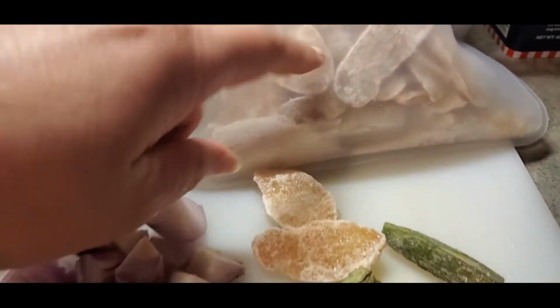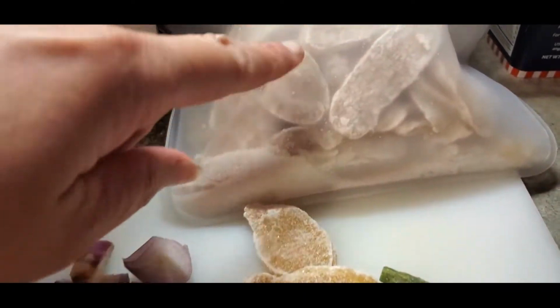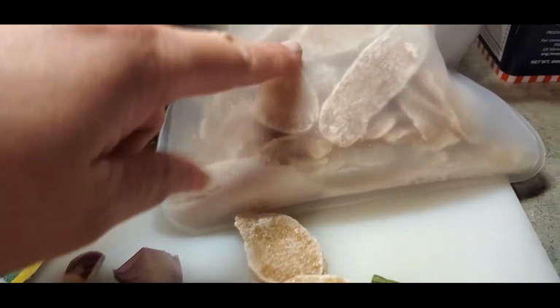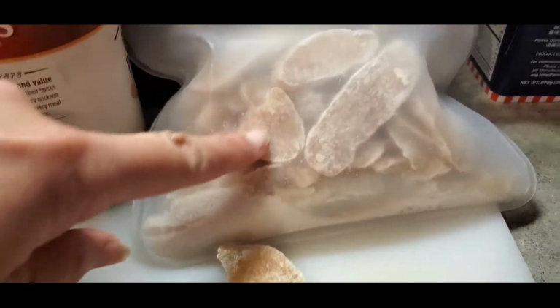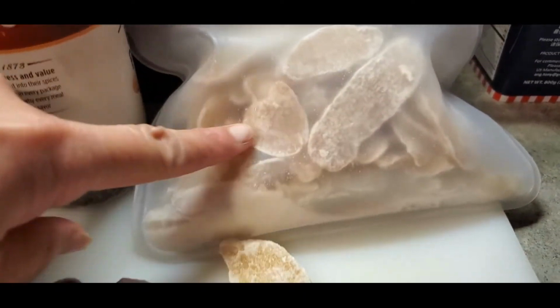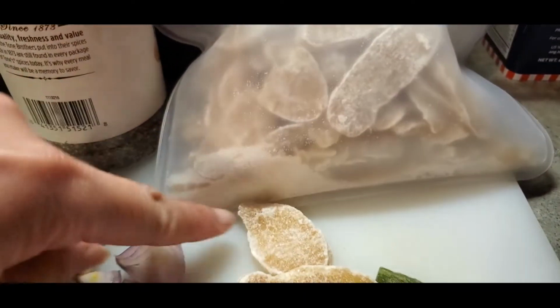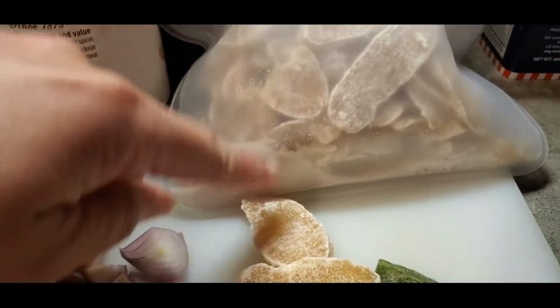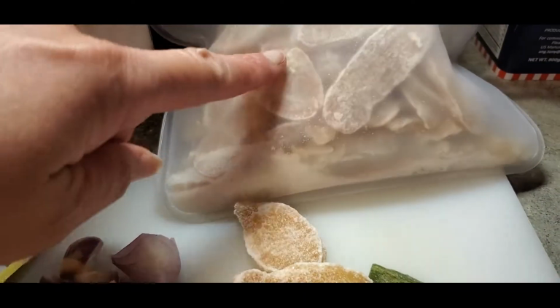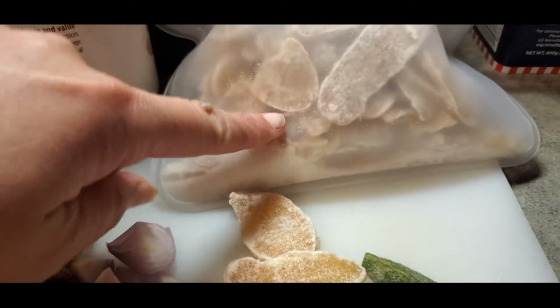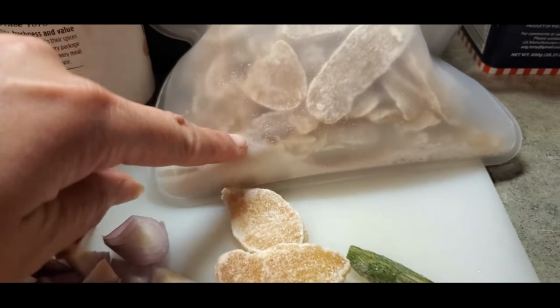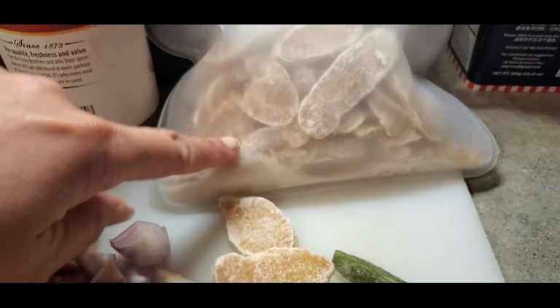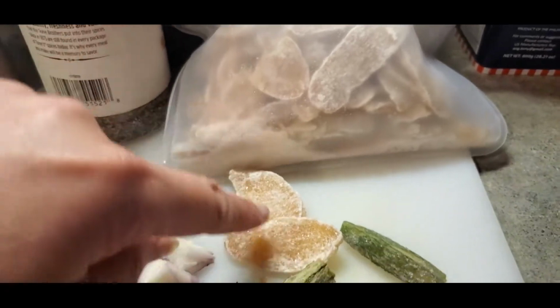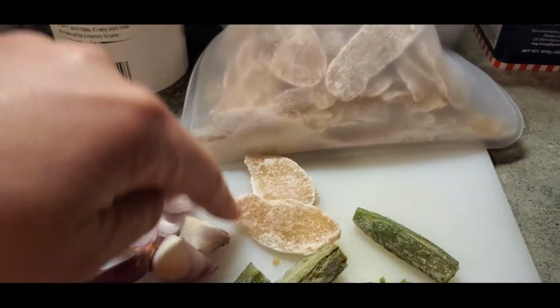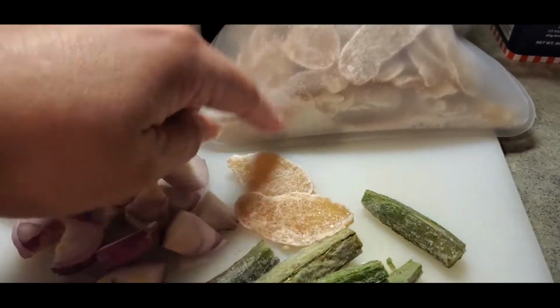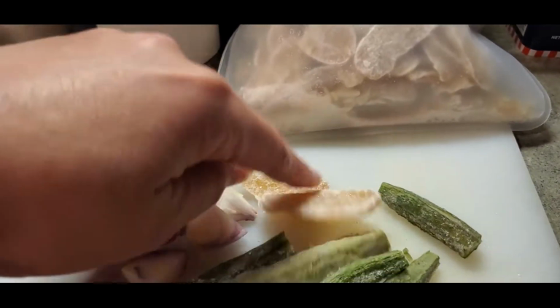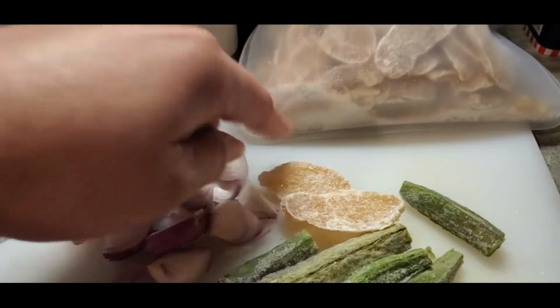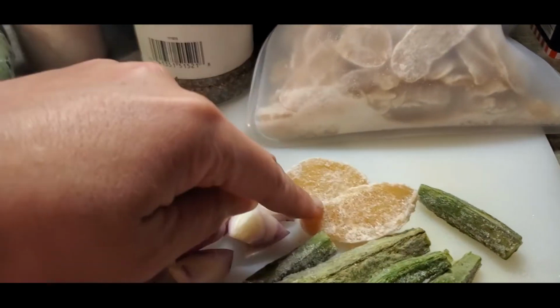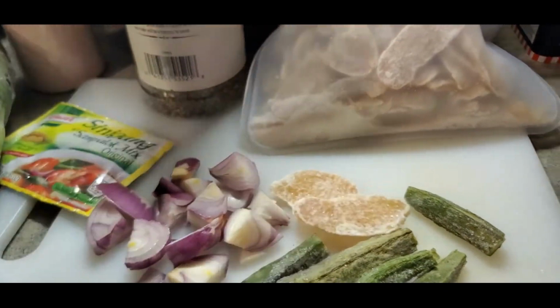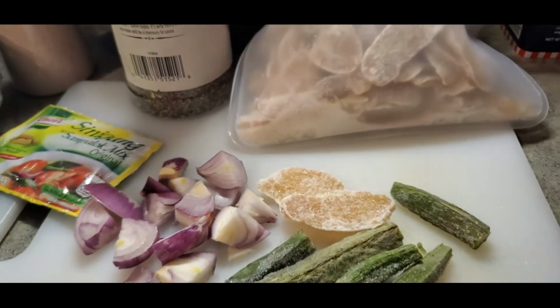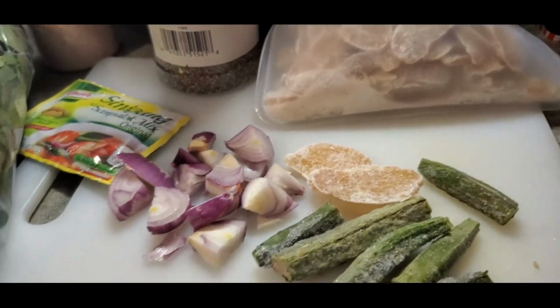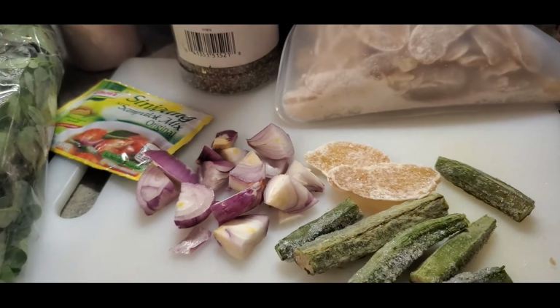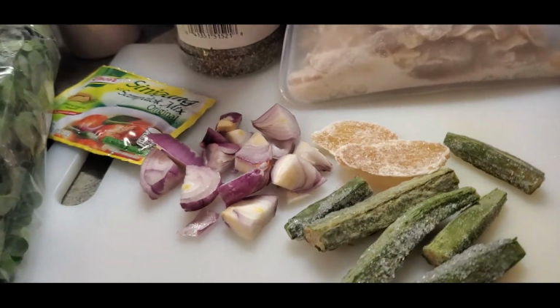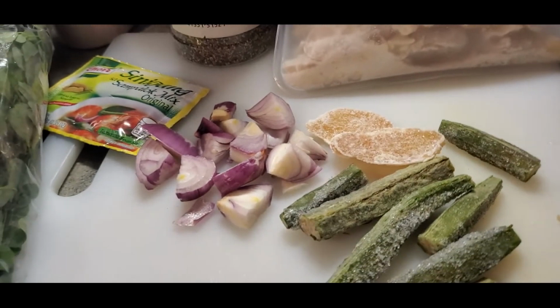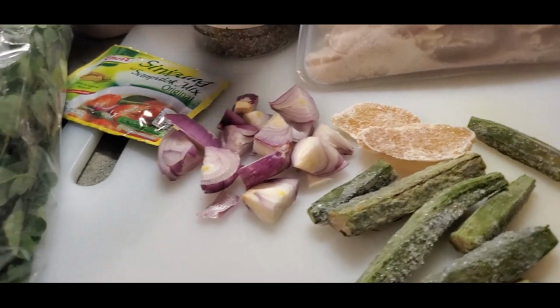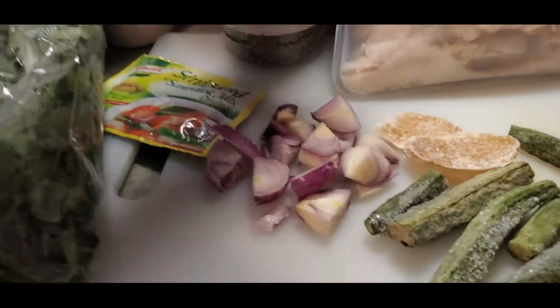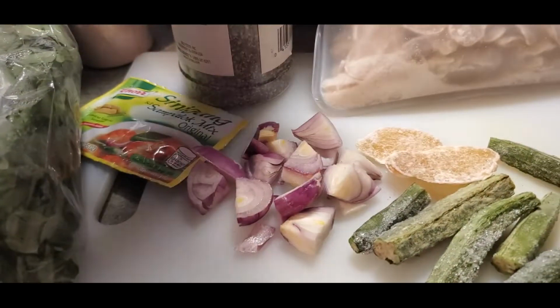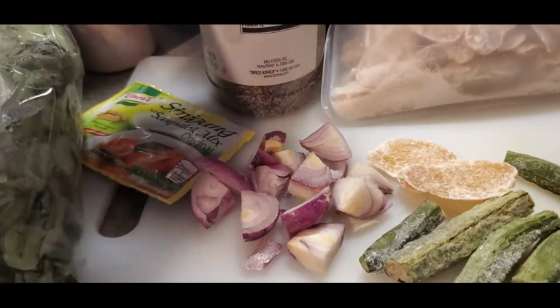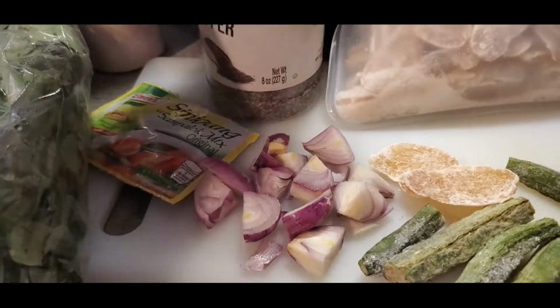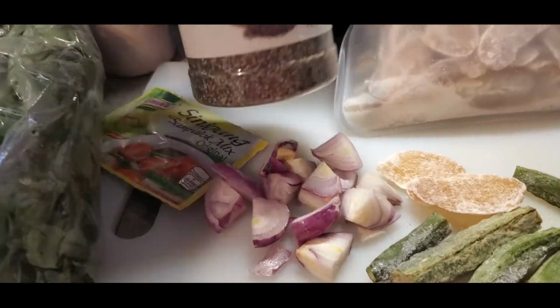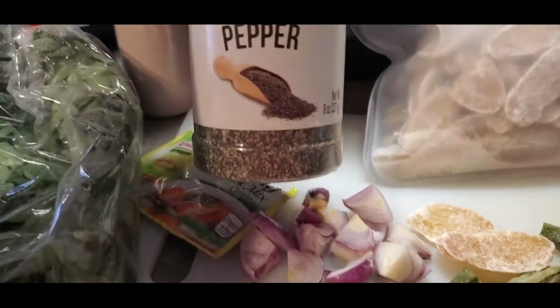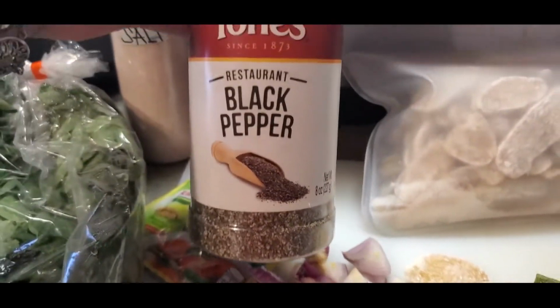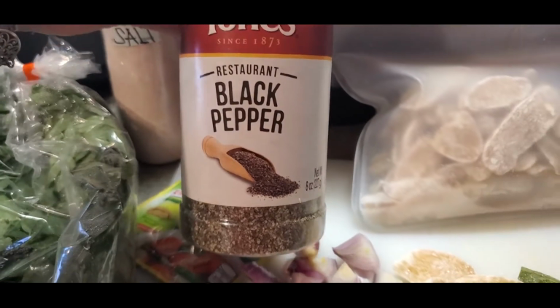I also have onion, crystallized ginger, and okra. Here is the crystallized ginger — you can actually eat it like candy, but I'm going to add it to my dish today. I will also add some black pepper.